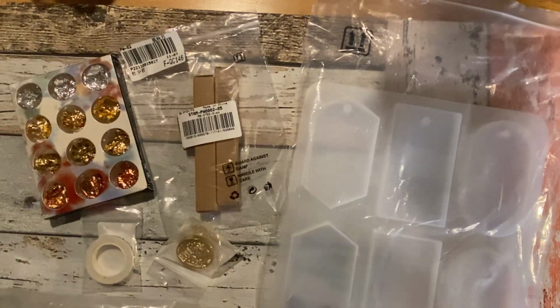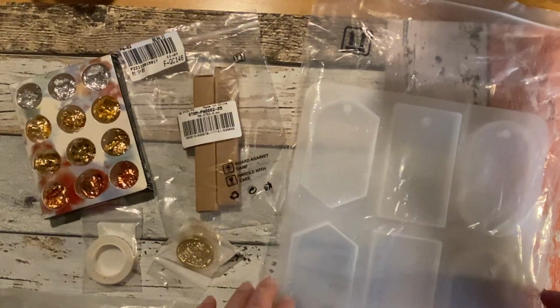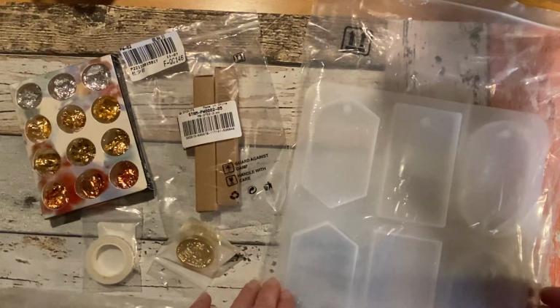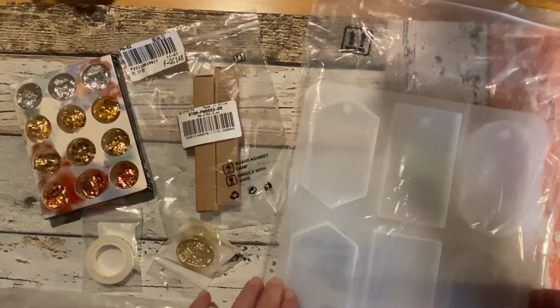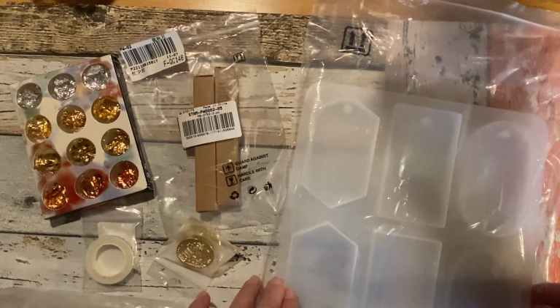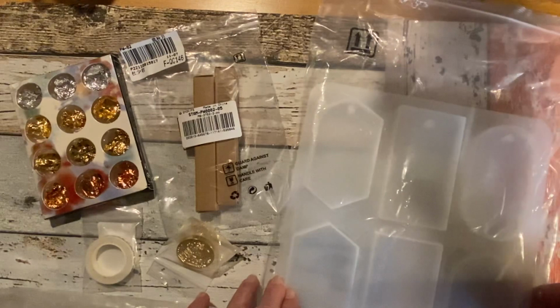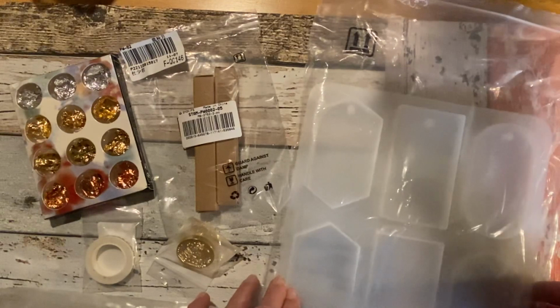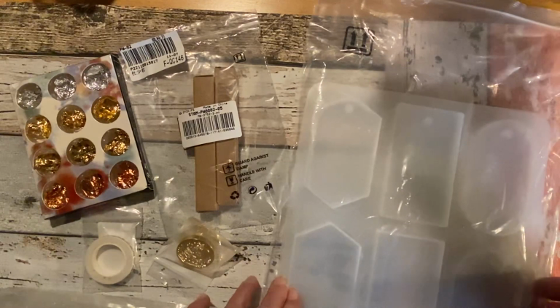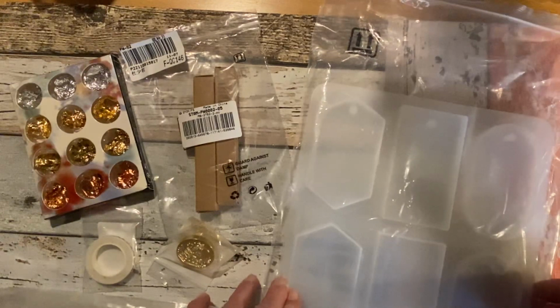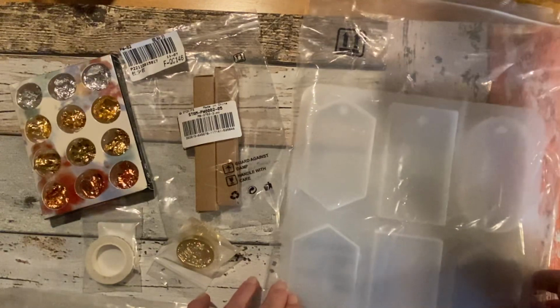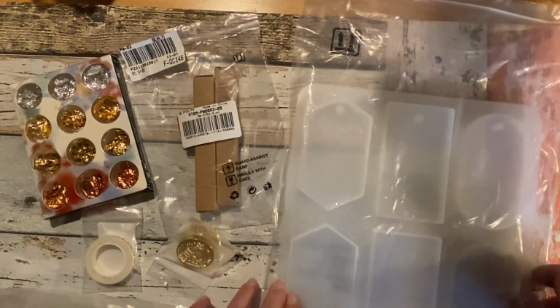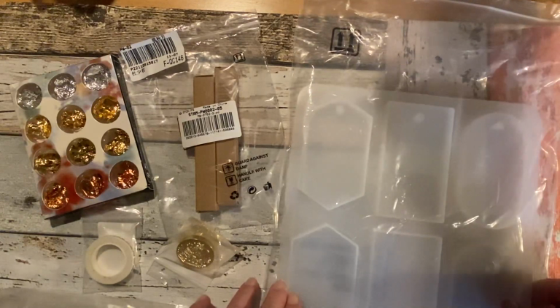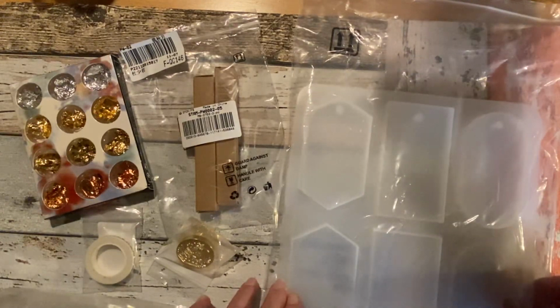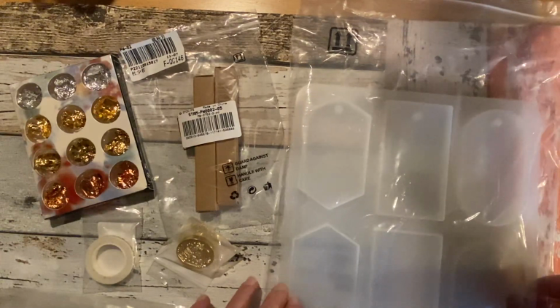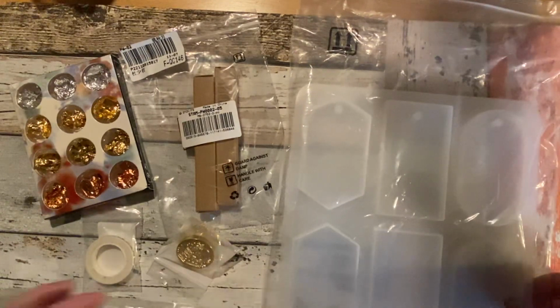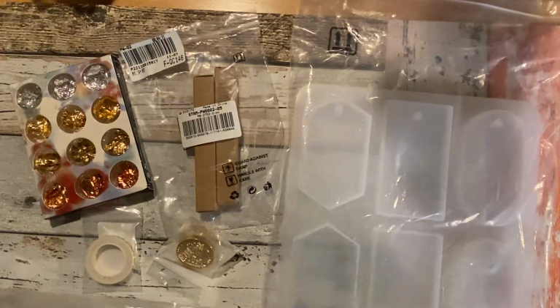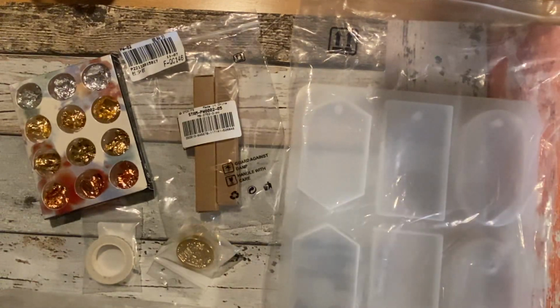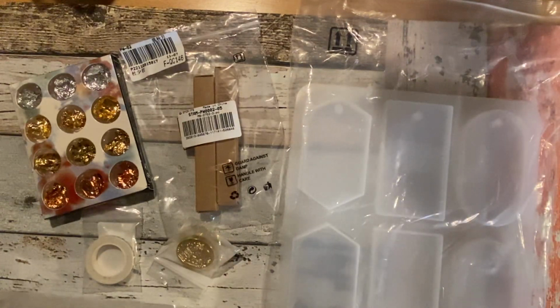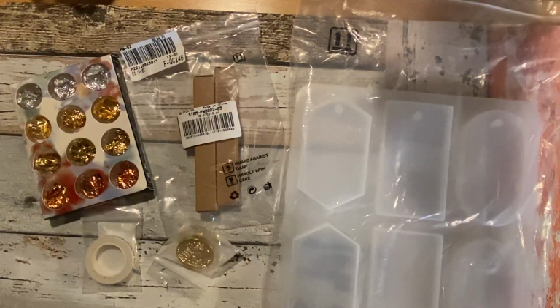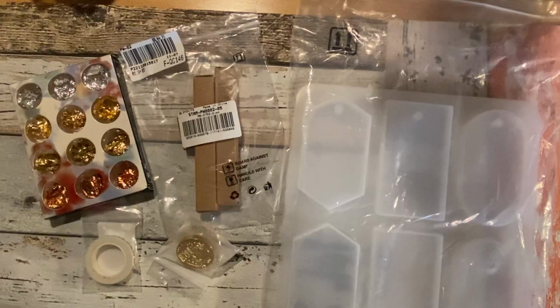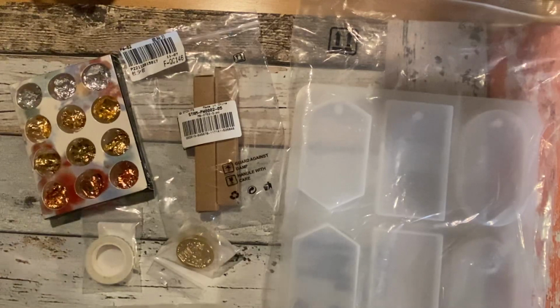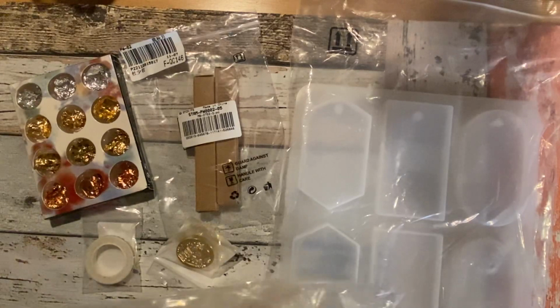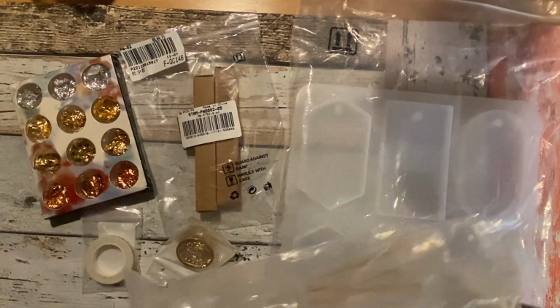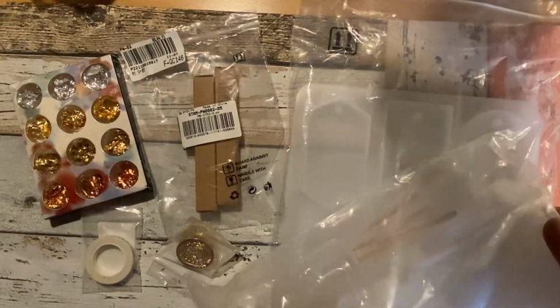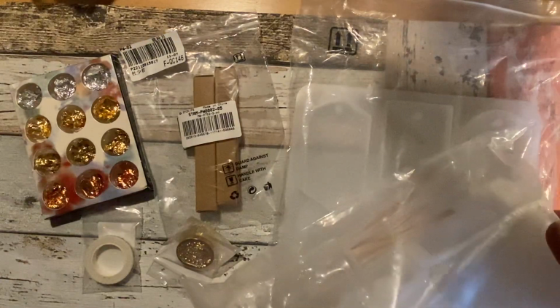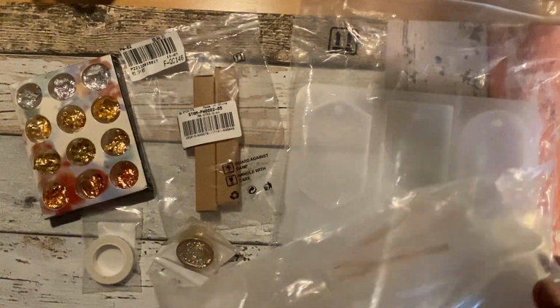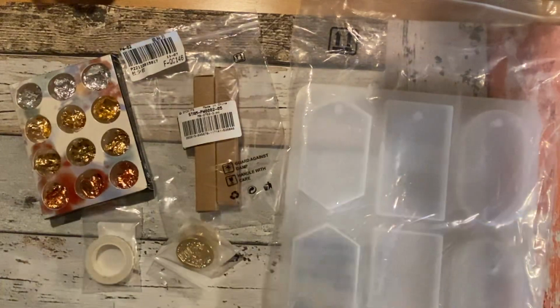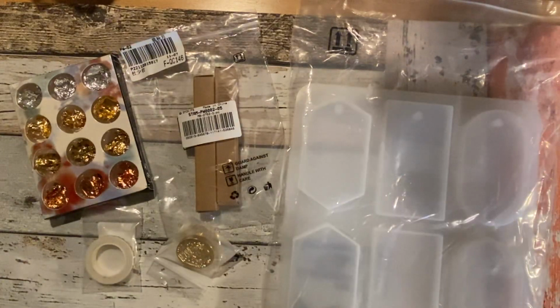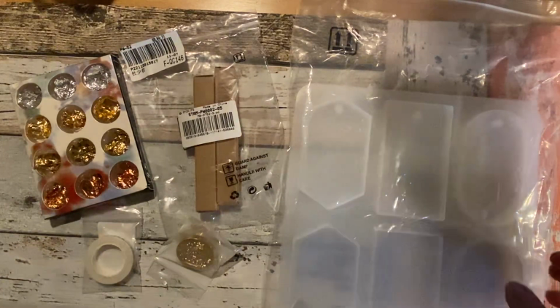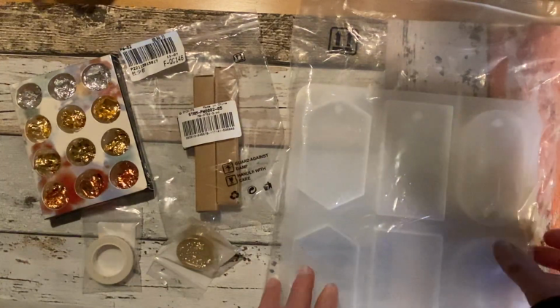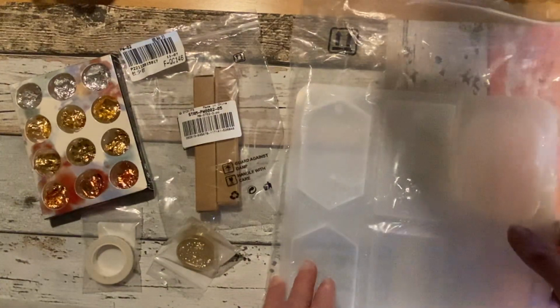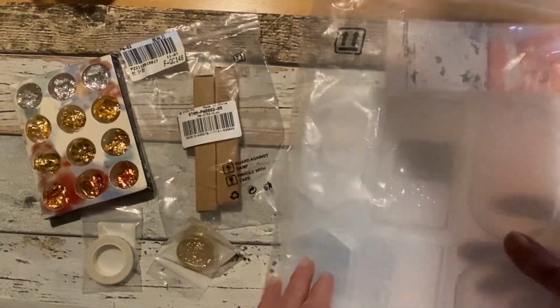It didn't take long to arrive in the mail and I got quite a few things to show you, so let's start with these.